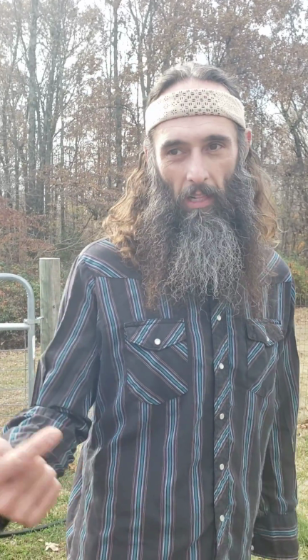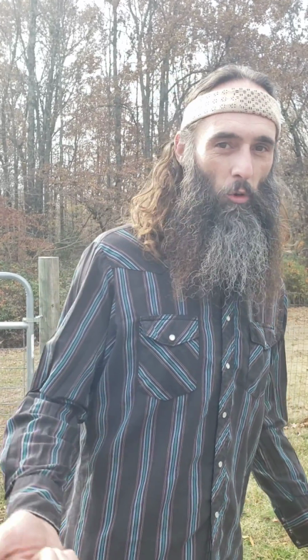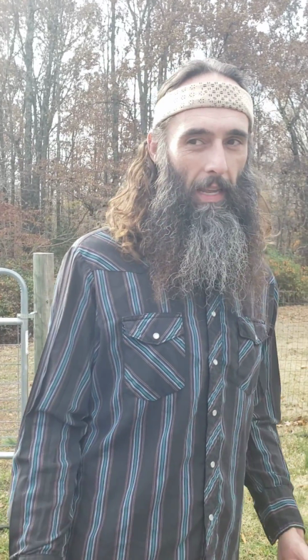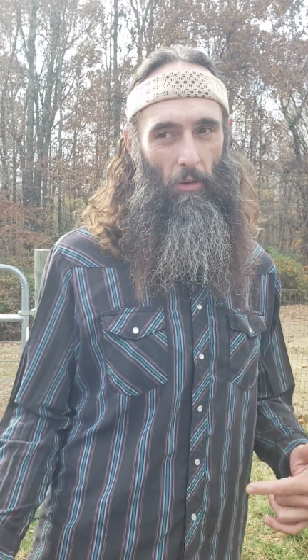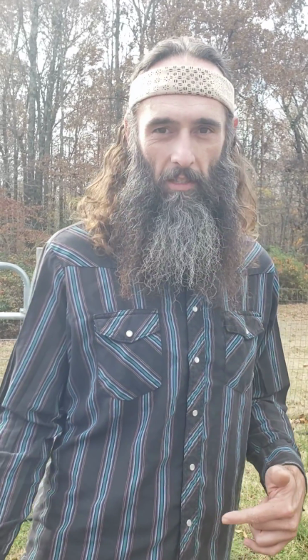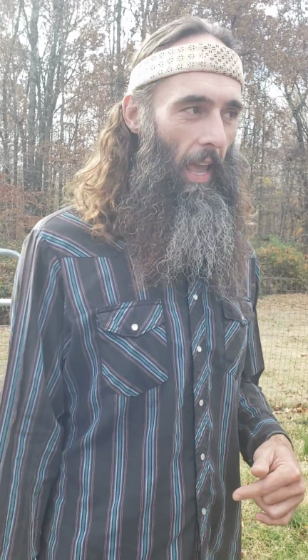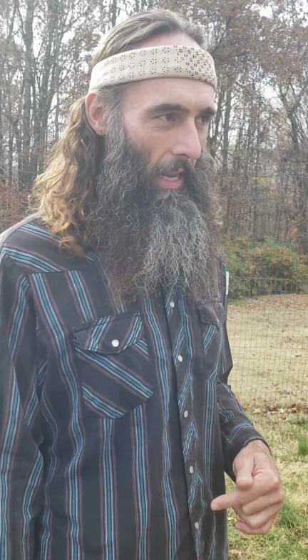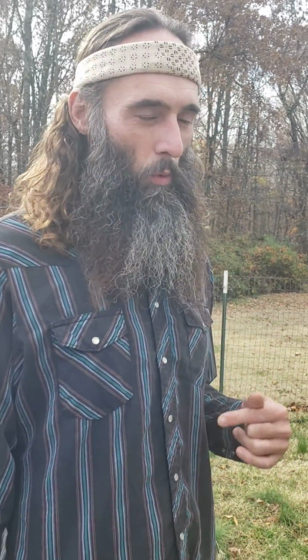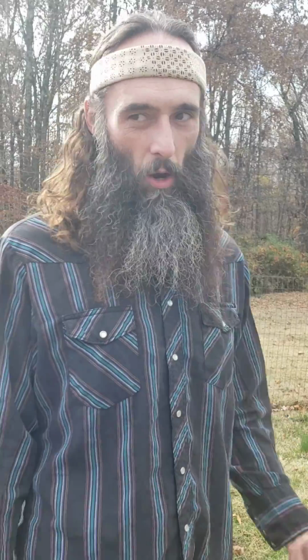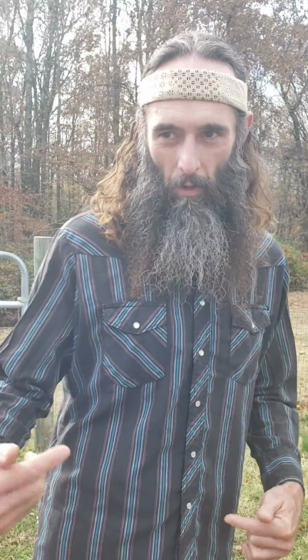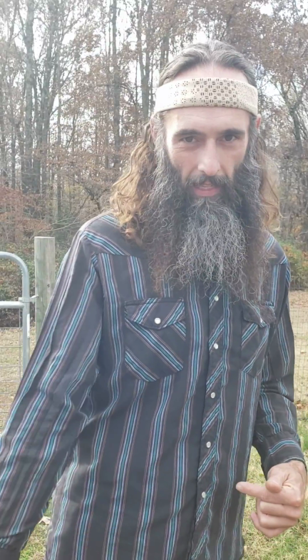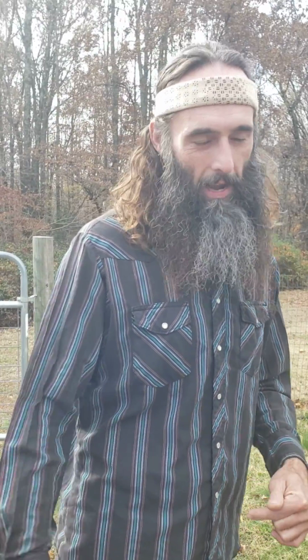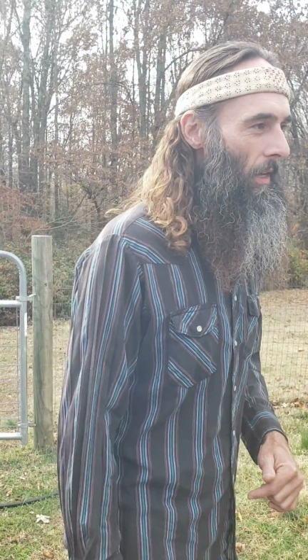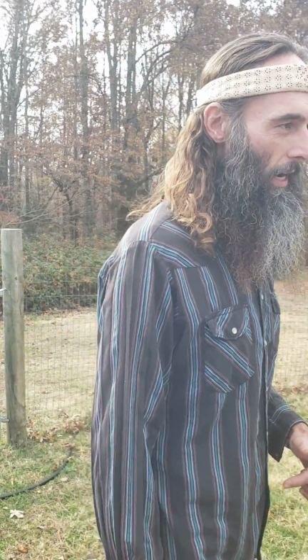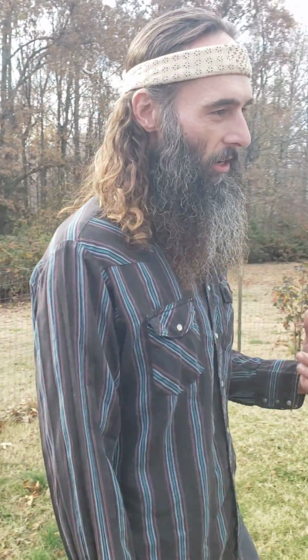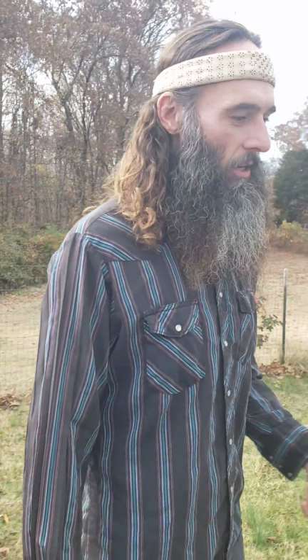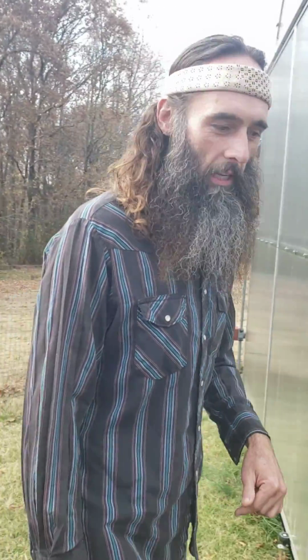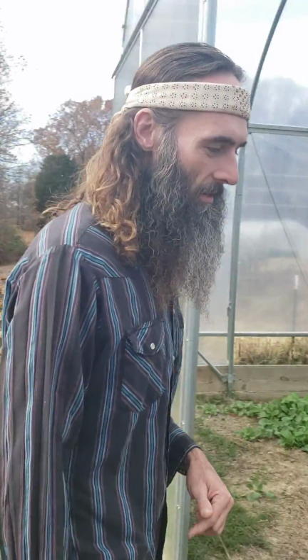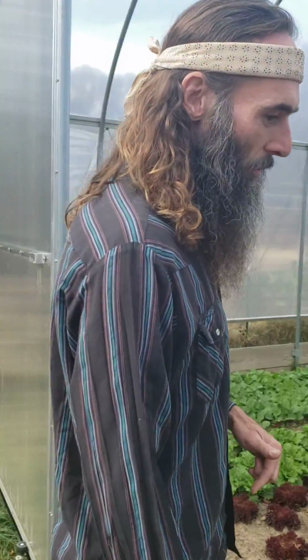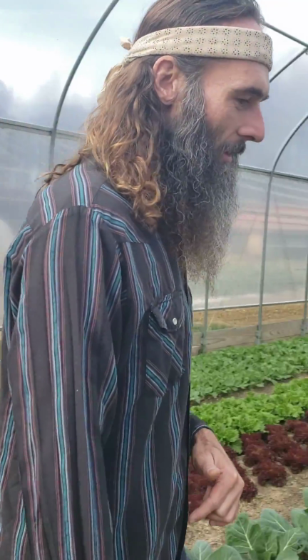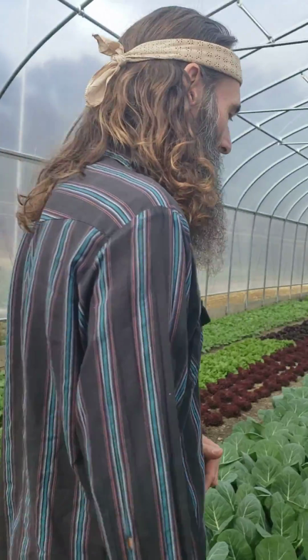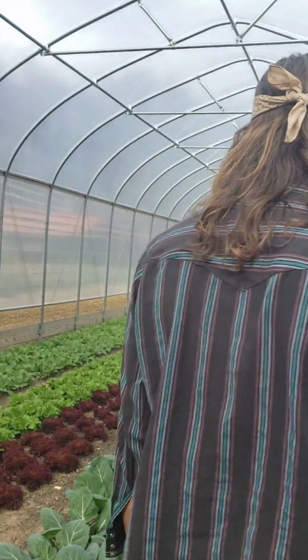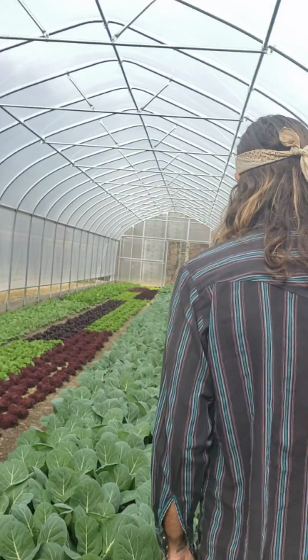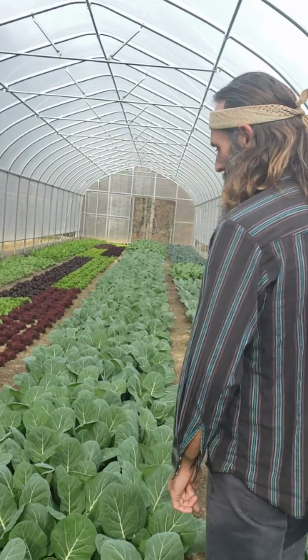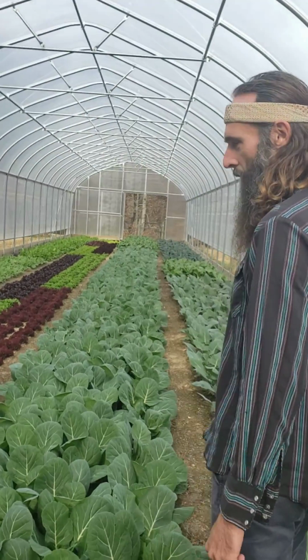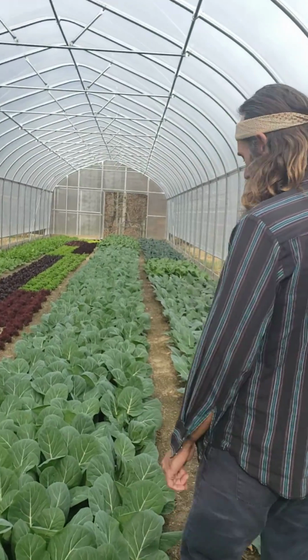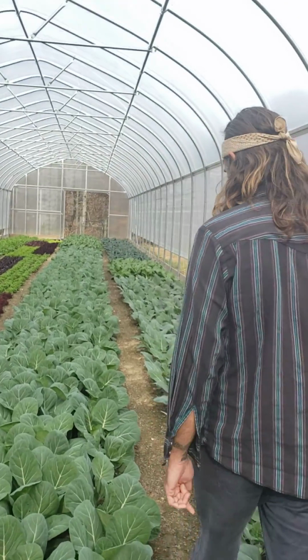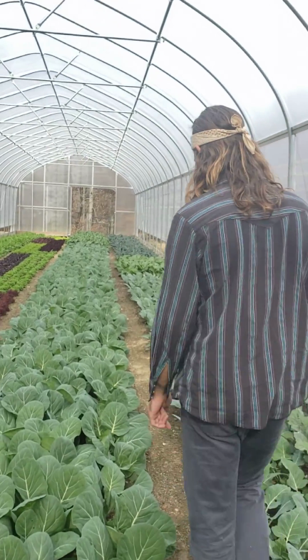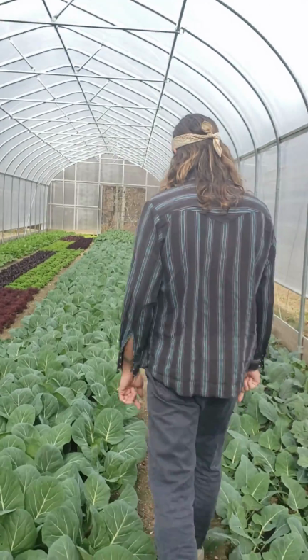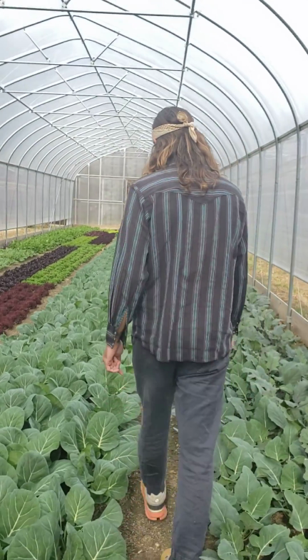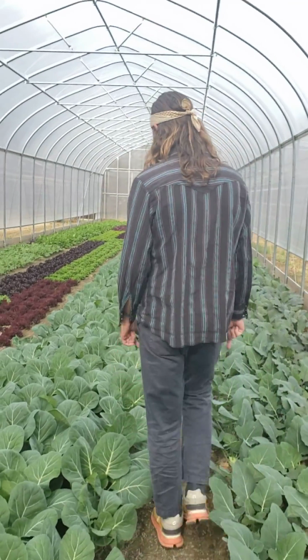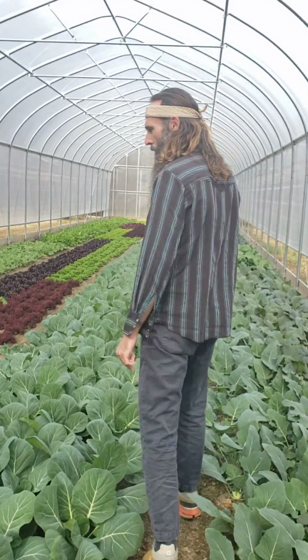I'm running these at 12-minute intervals, and it was a week ago that we ran it last time. So we're going to go in here and check. Usually there's pretty prolific weed sprouting in these greenhouses because they're warm.